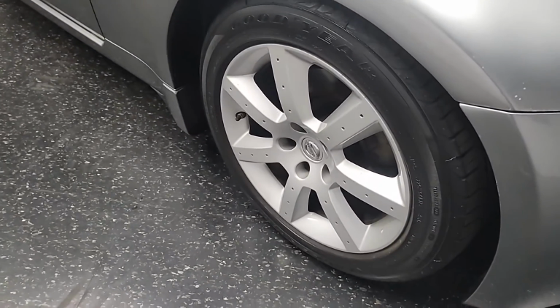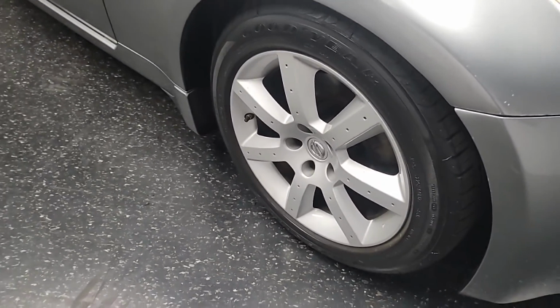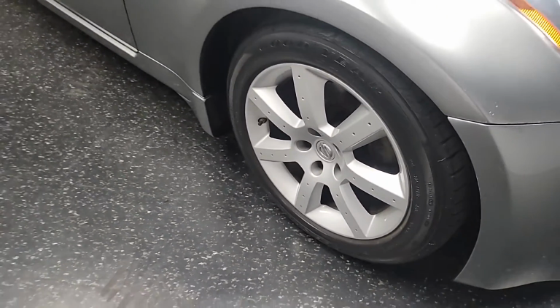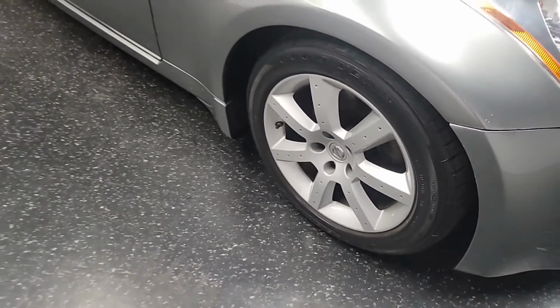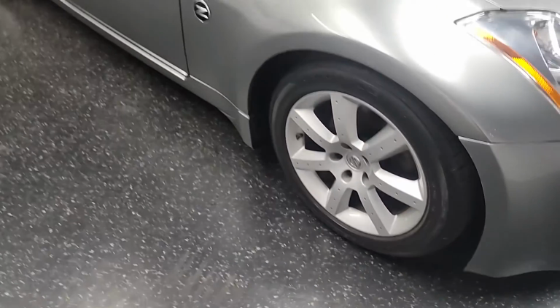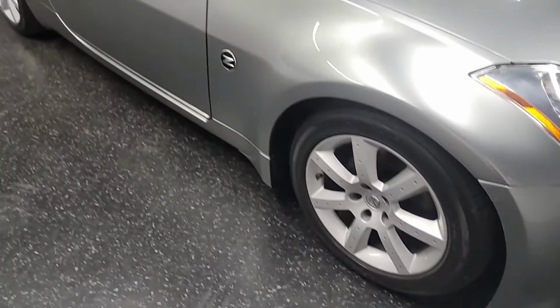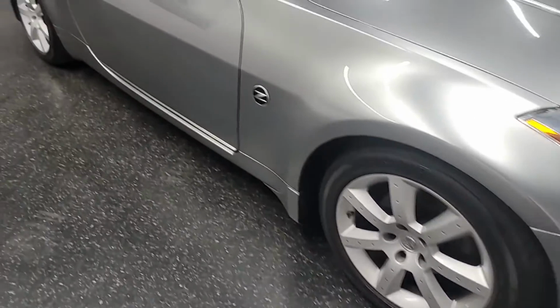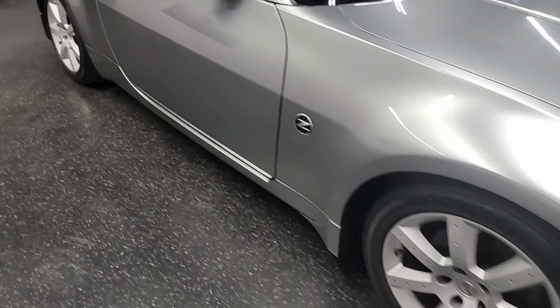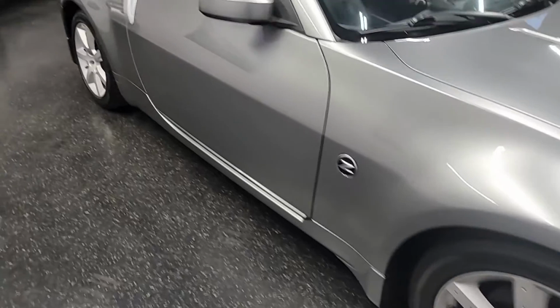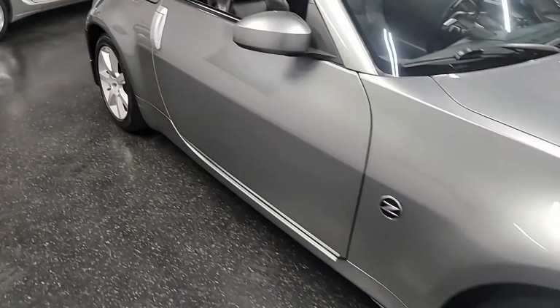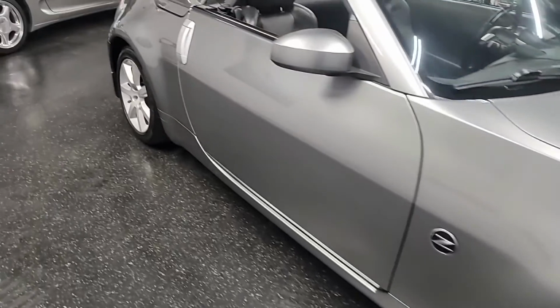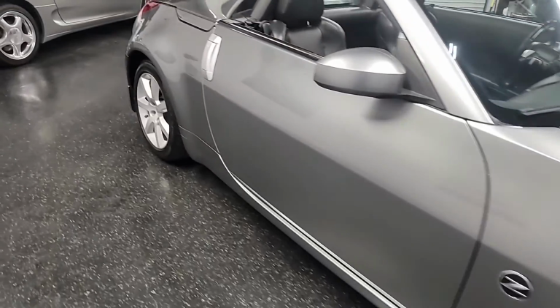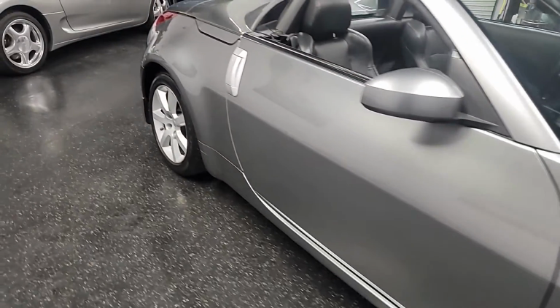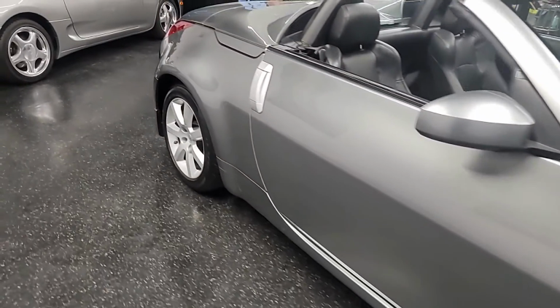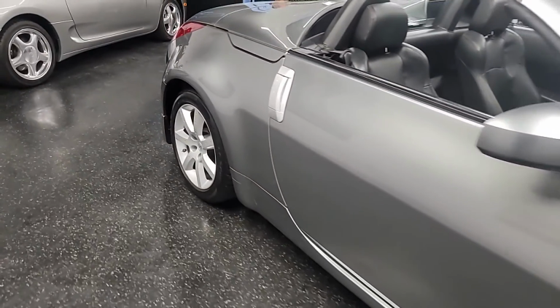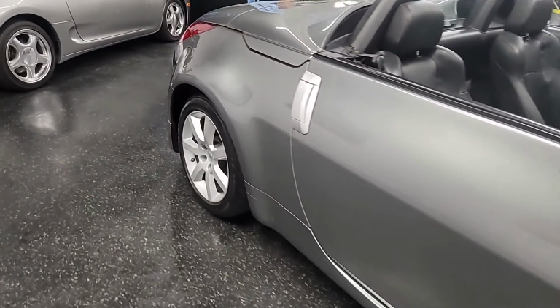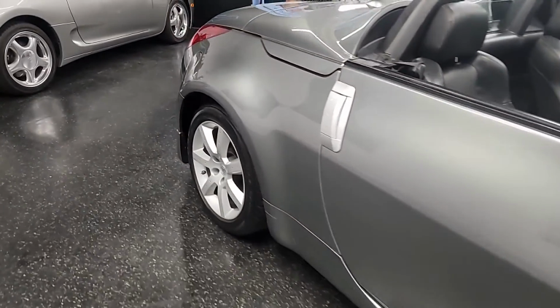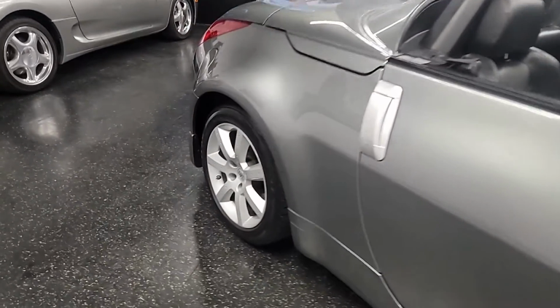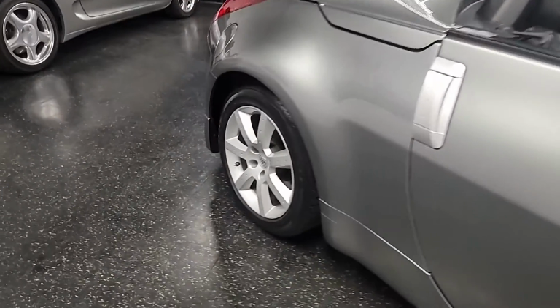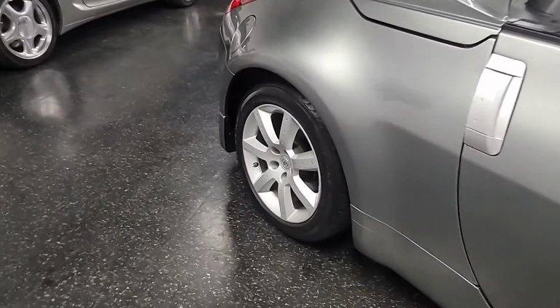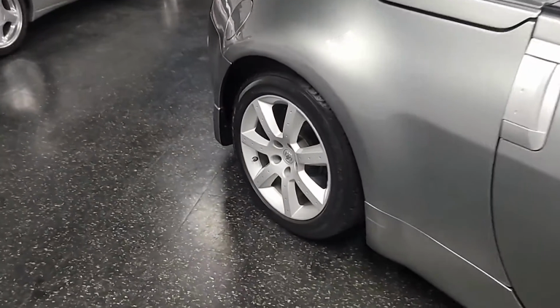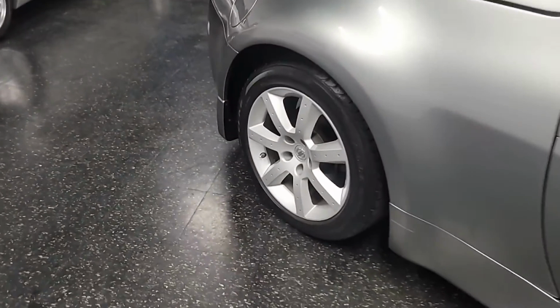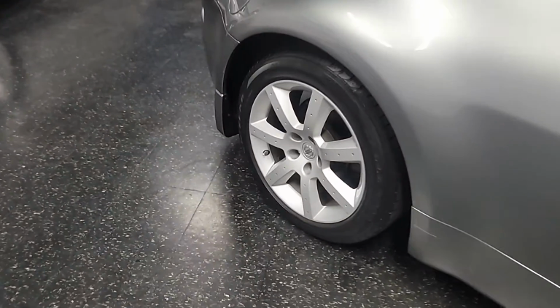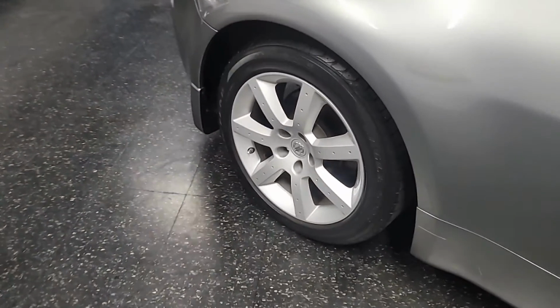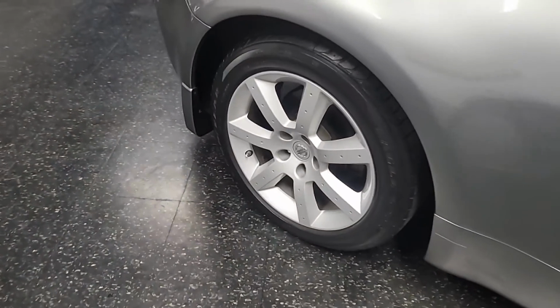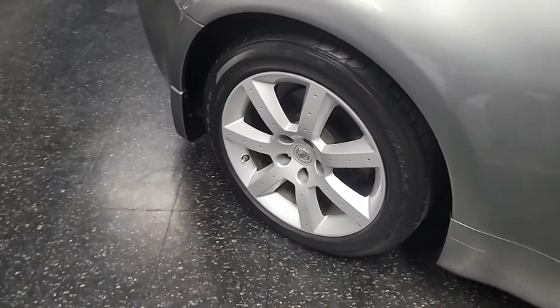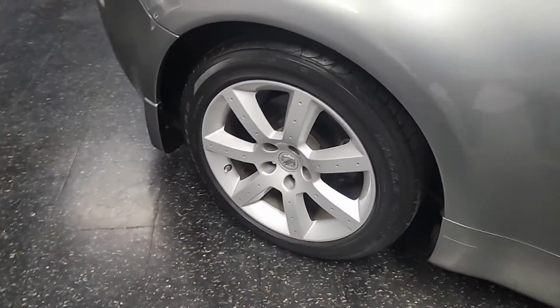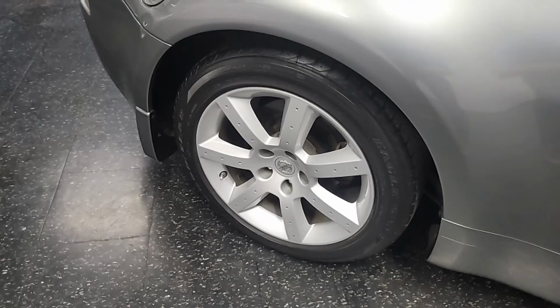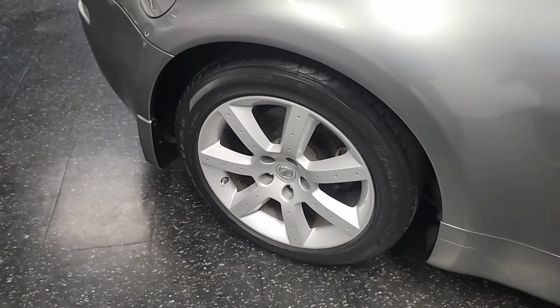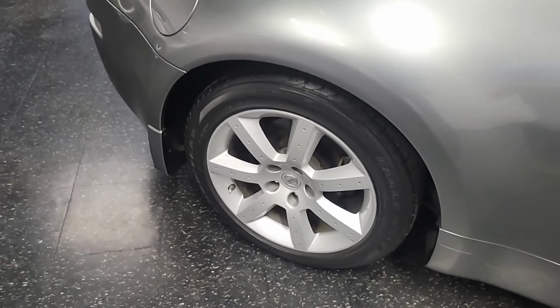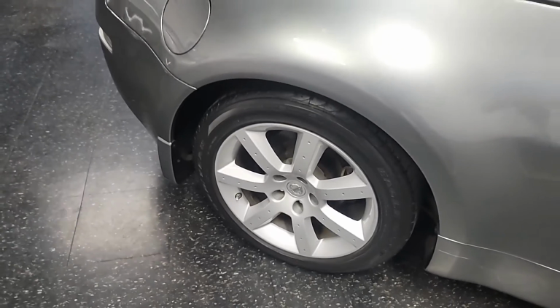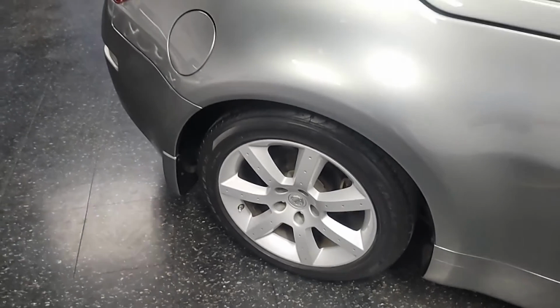All the wheels are in excellent shape. The tires are good, and it has a Silverstone exterior.